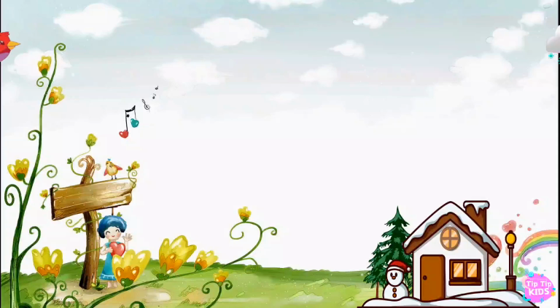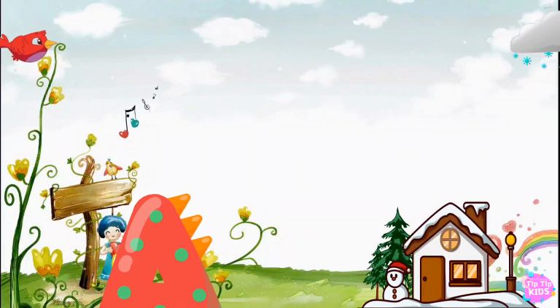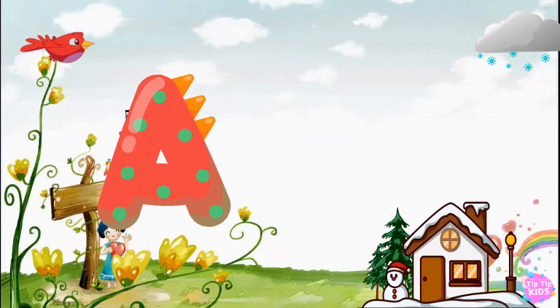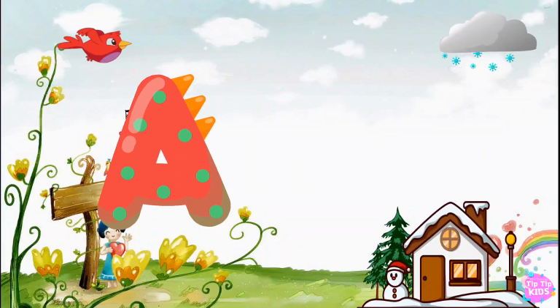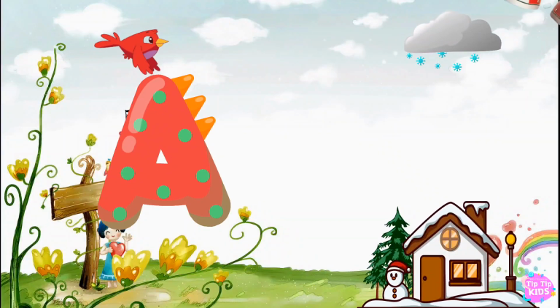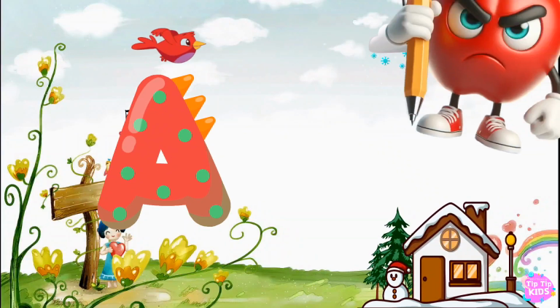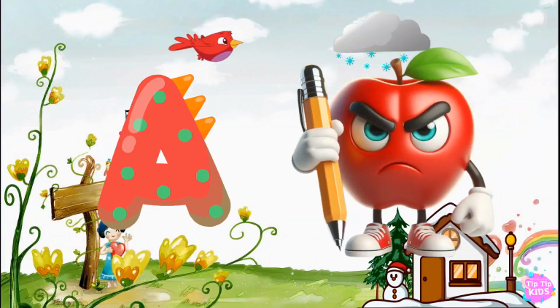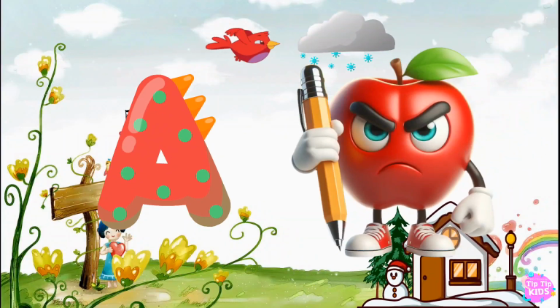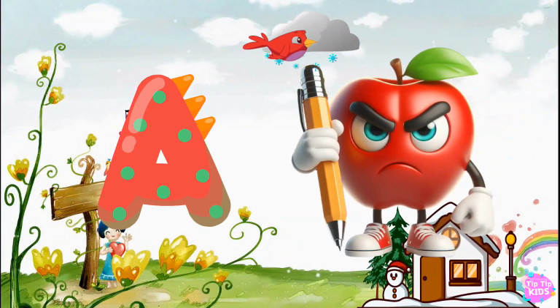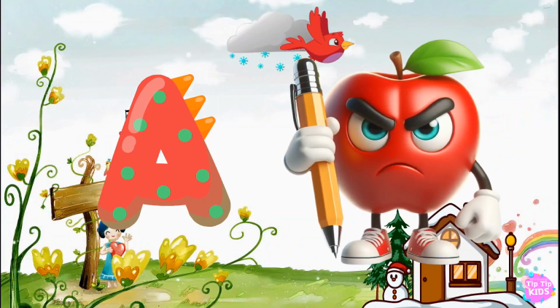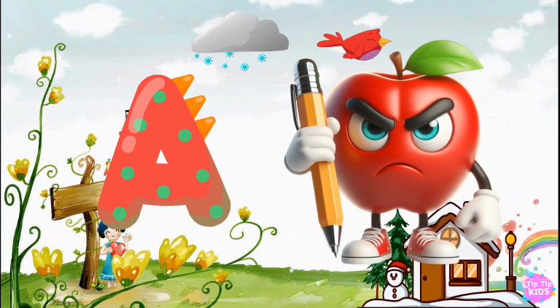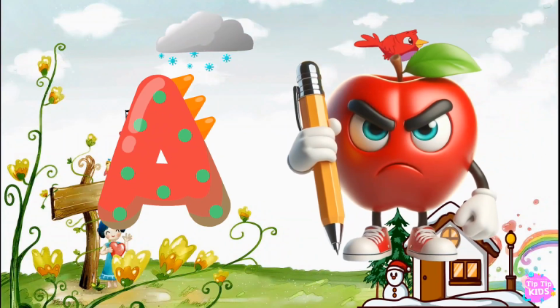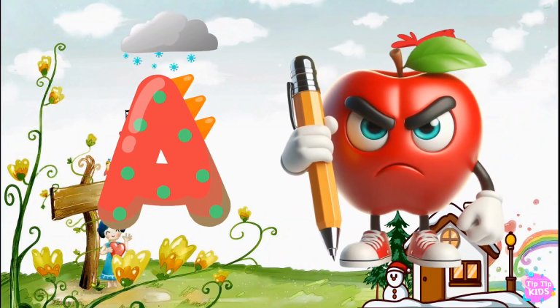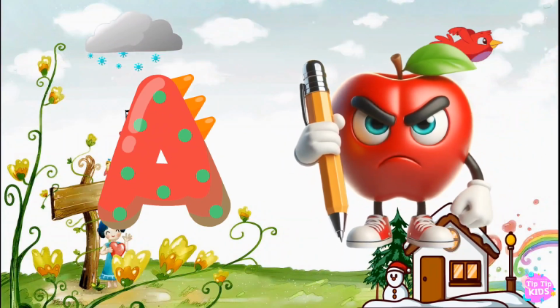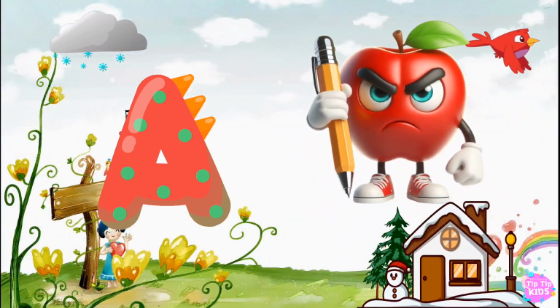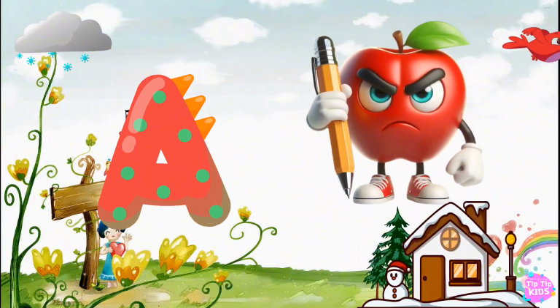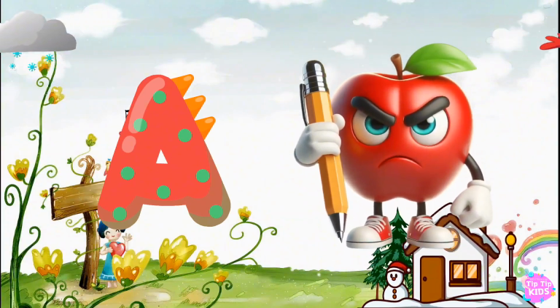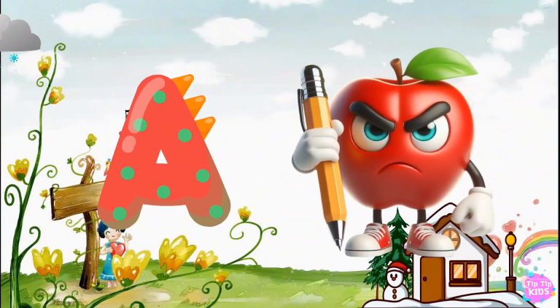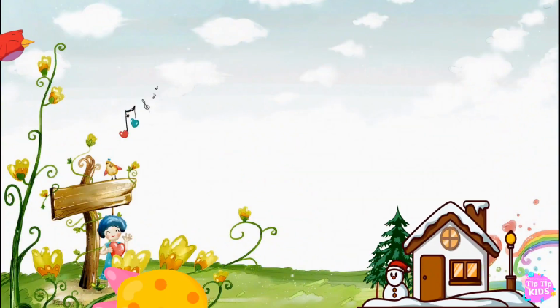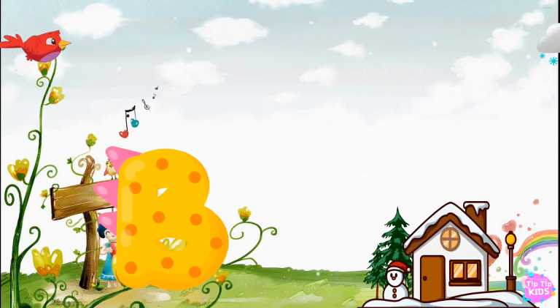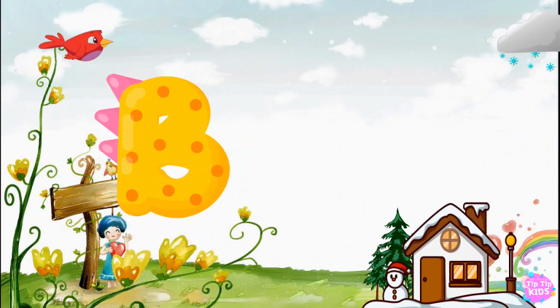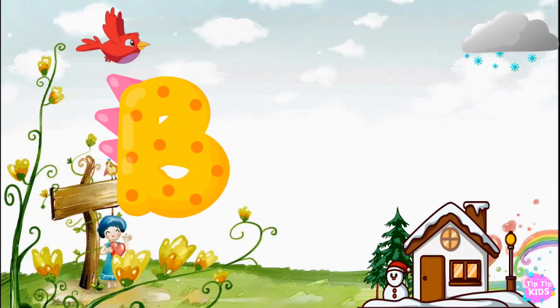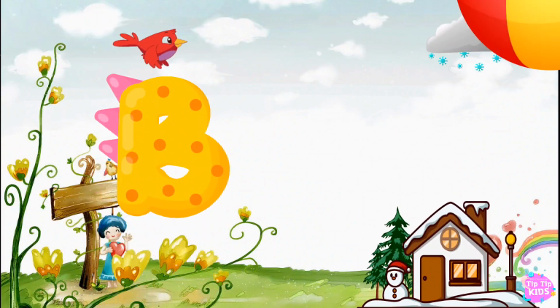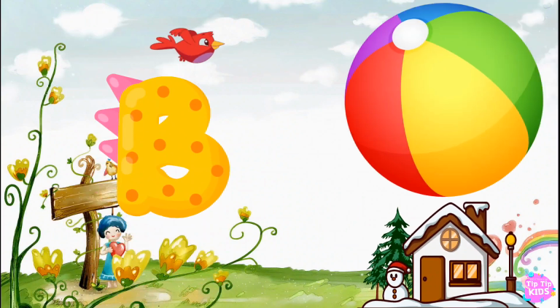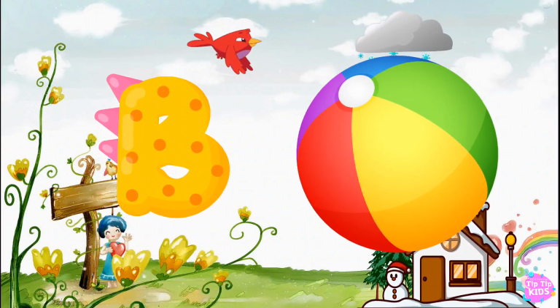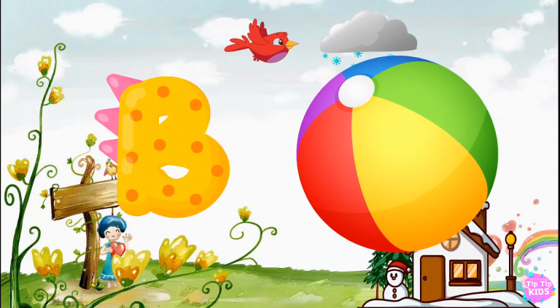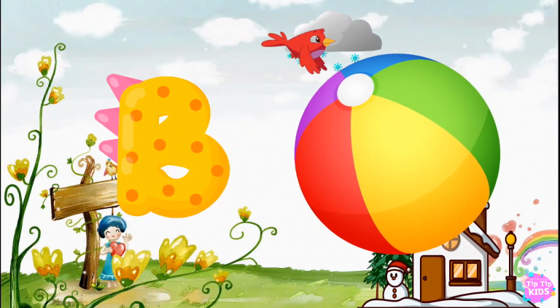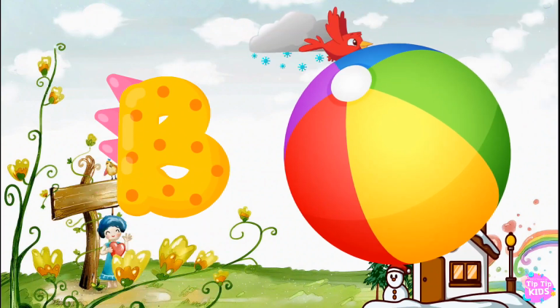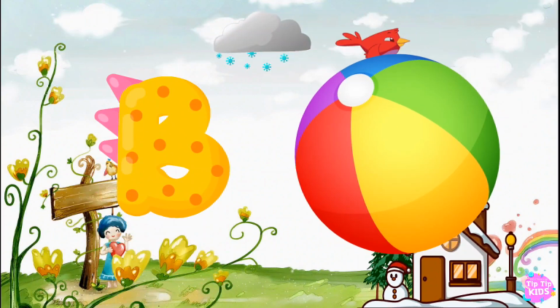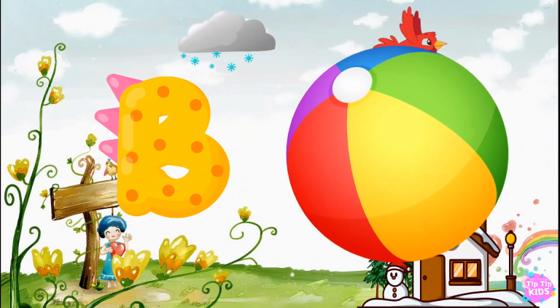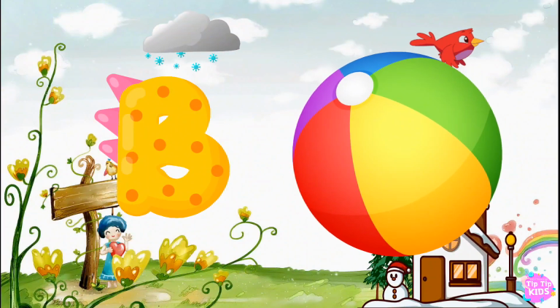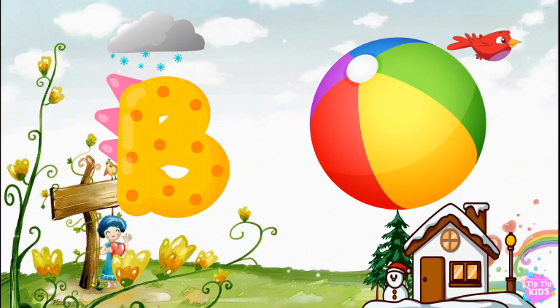A is for Apple, A-A-Apple. B is for Ball, B-B-Ball.